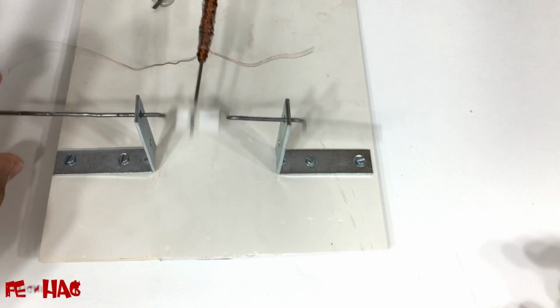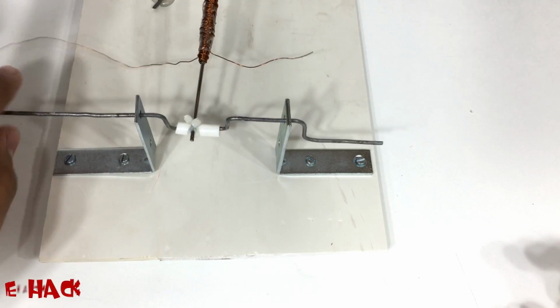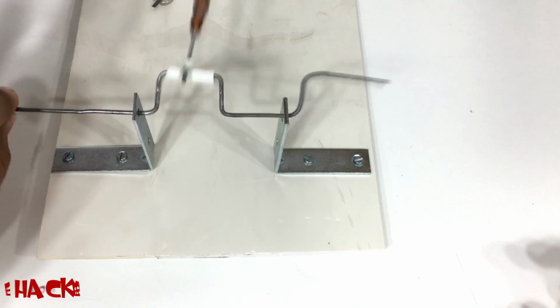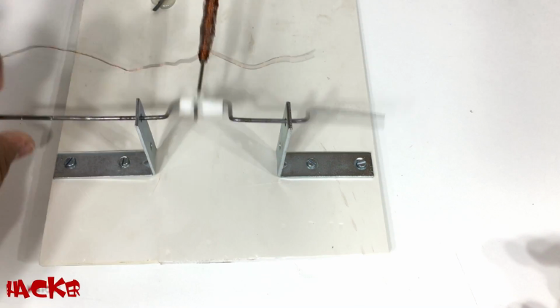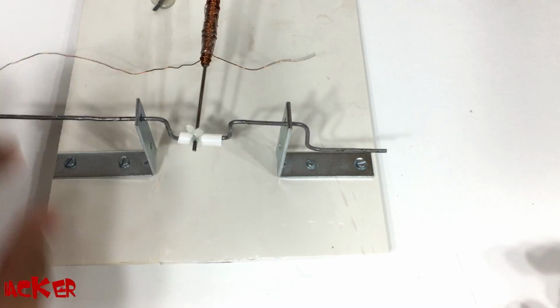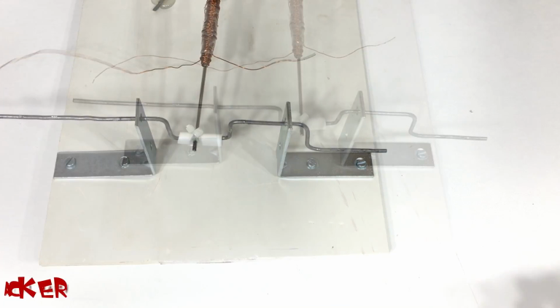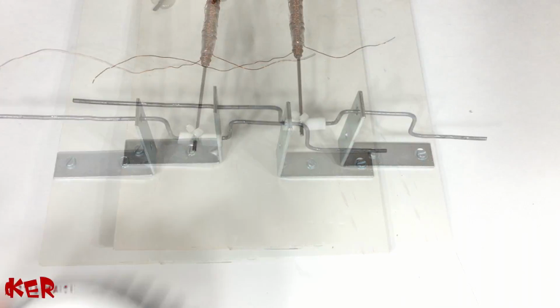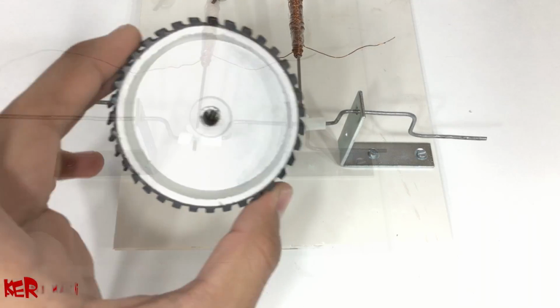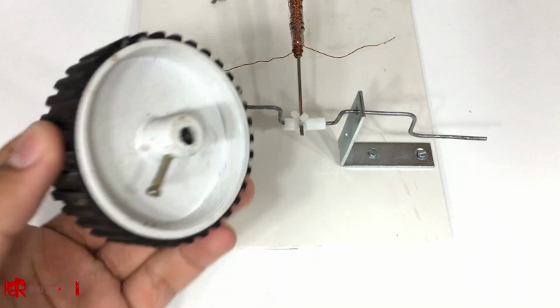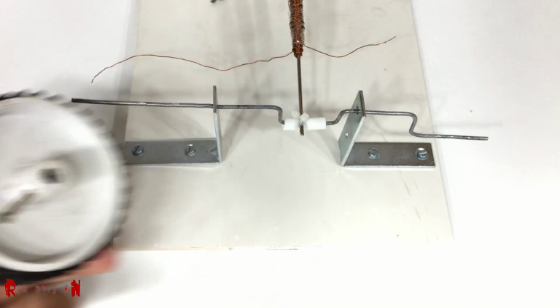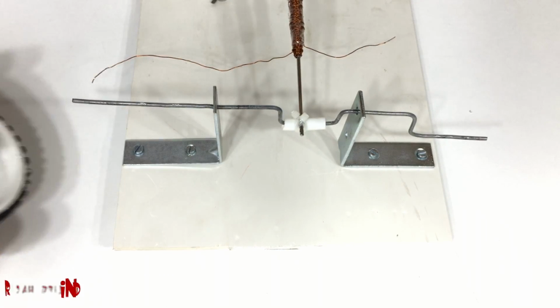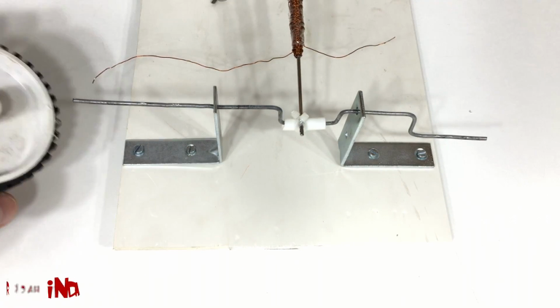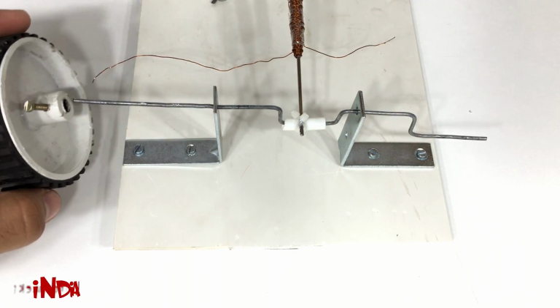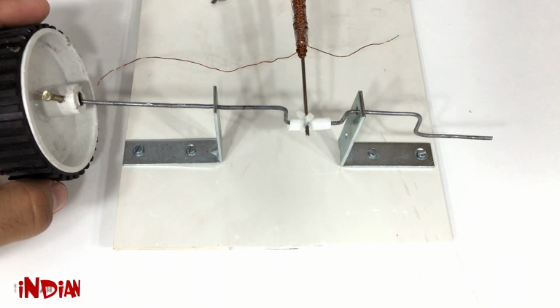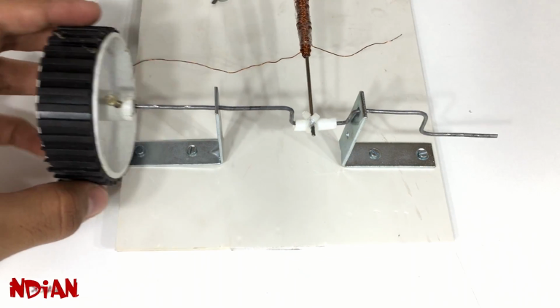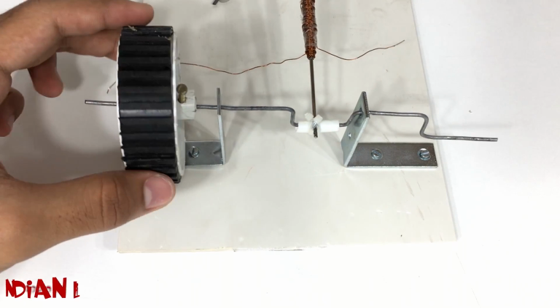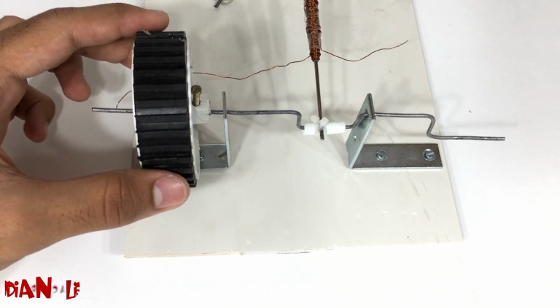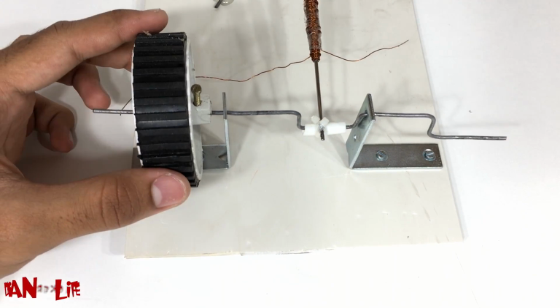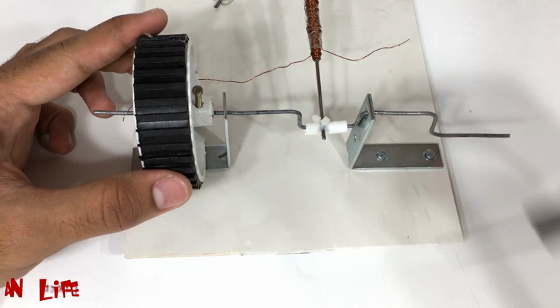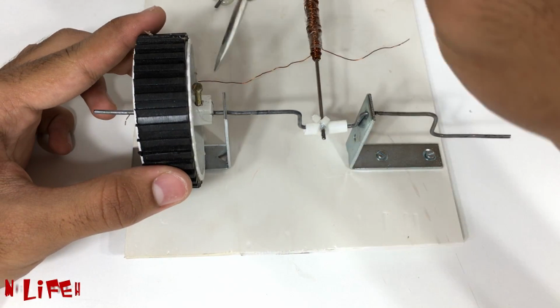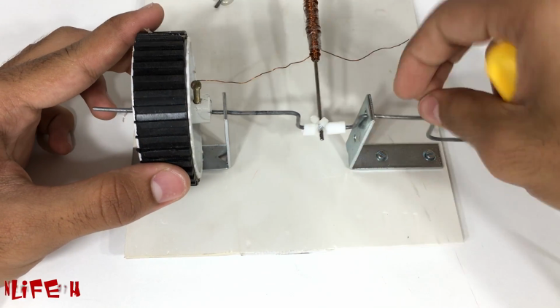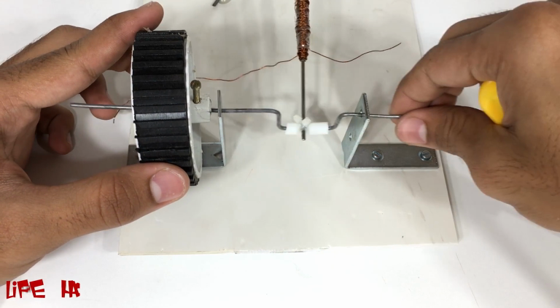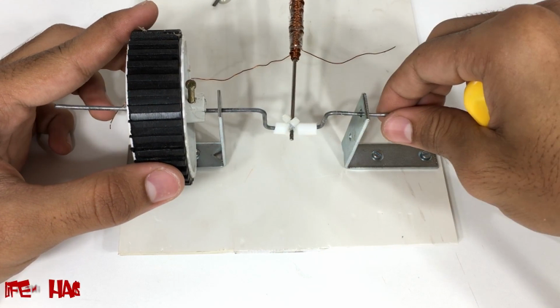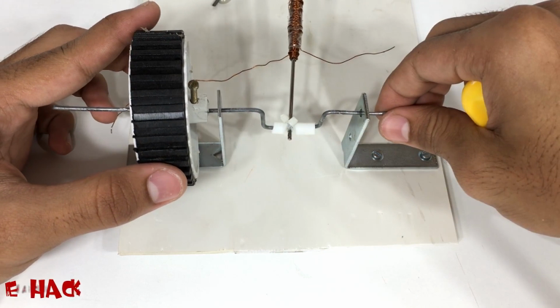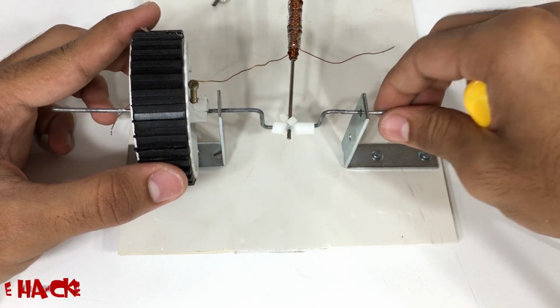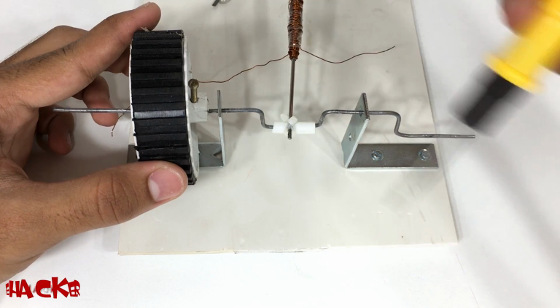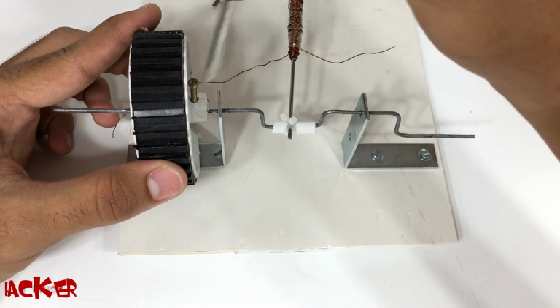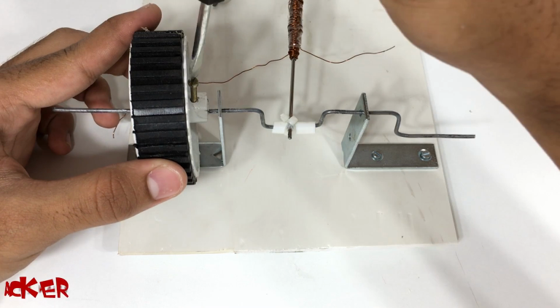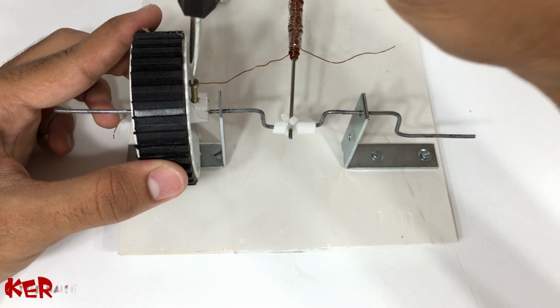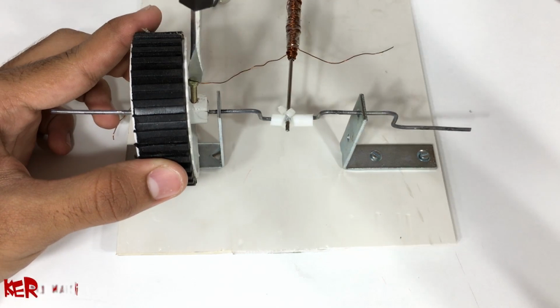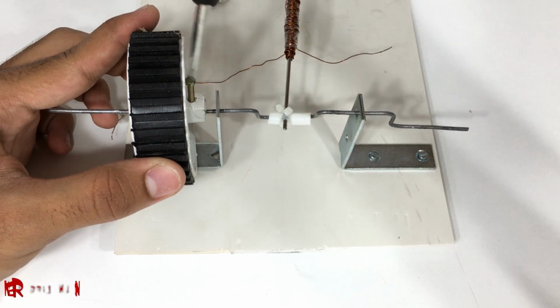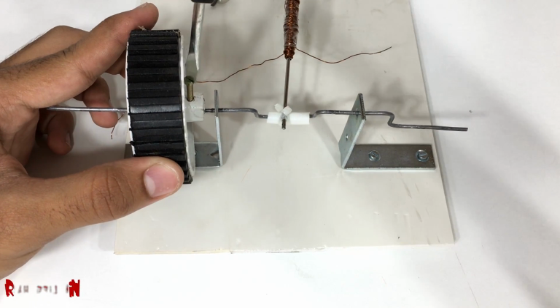Fixing this wheel is very important — it will work as a flywheel. A flywheel increases the momentum of the machine and it also reserves the available power.